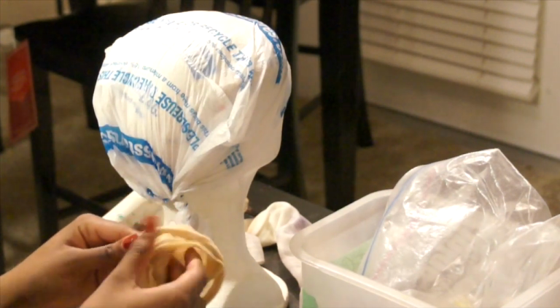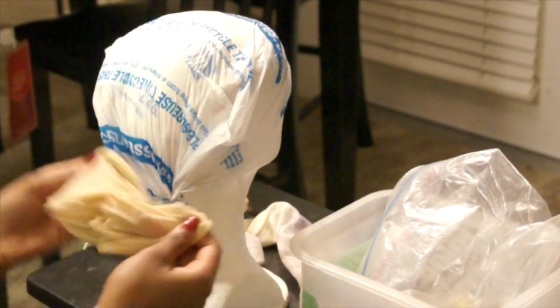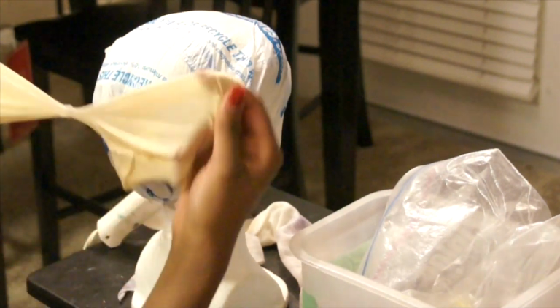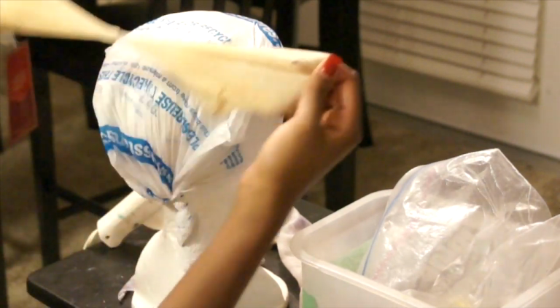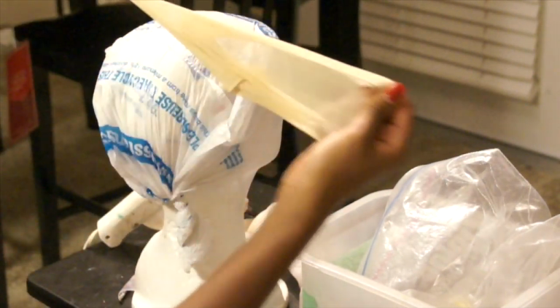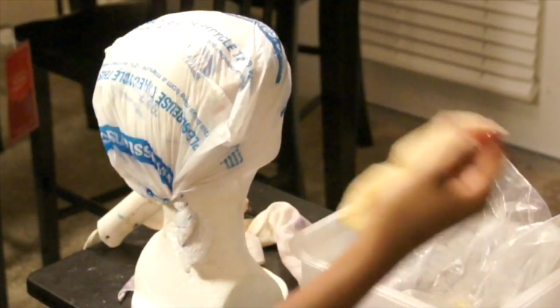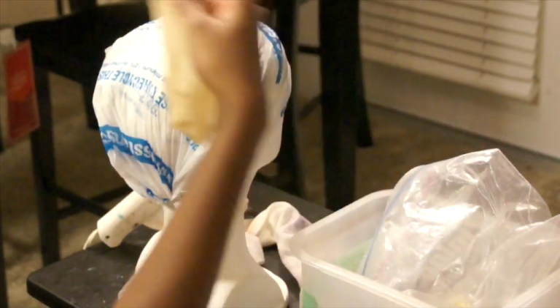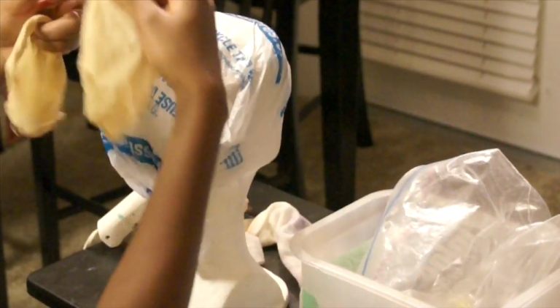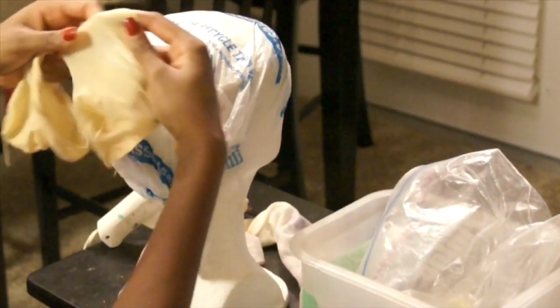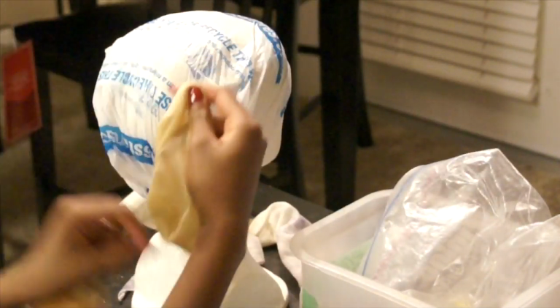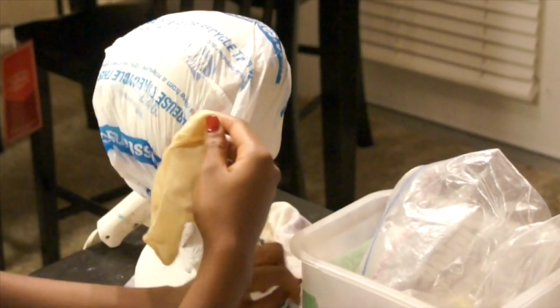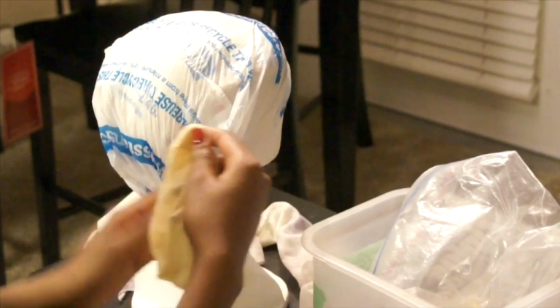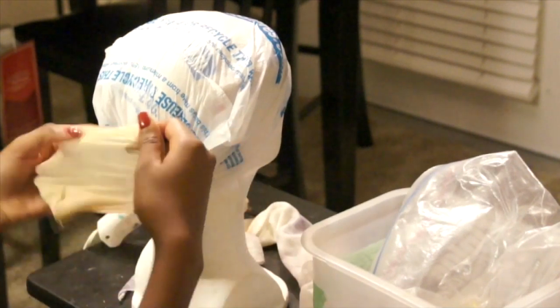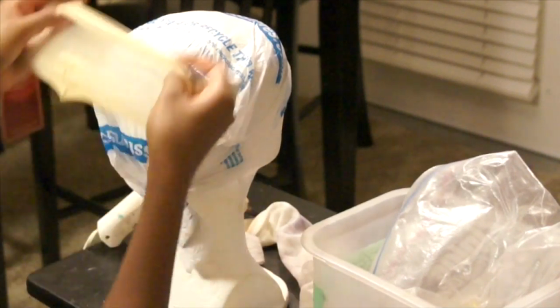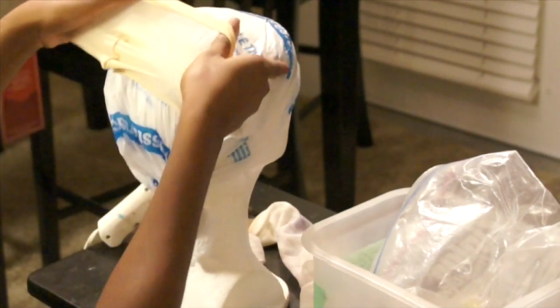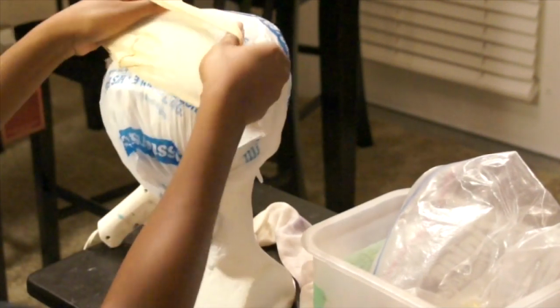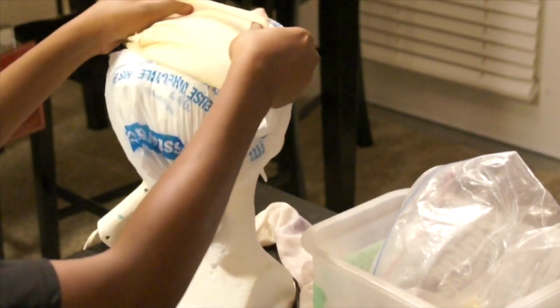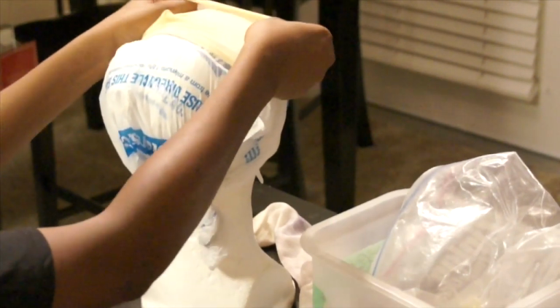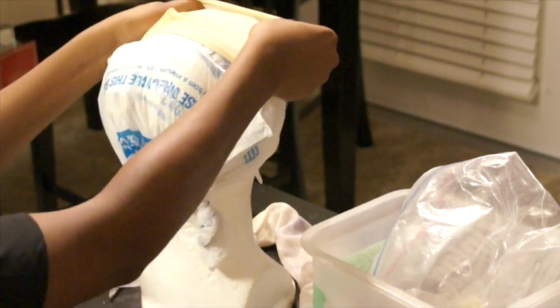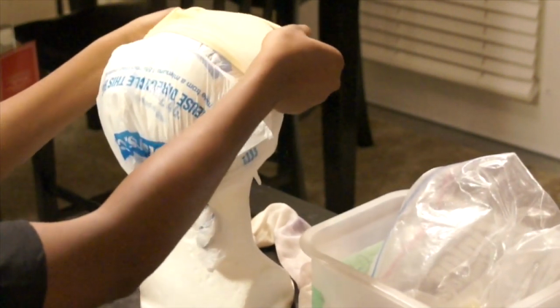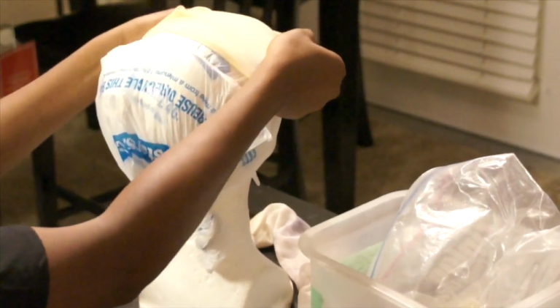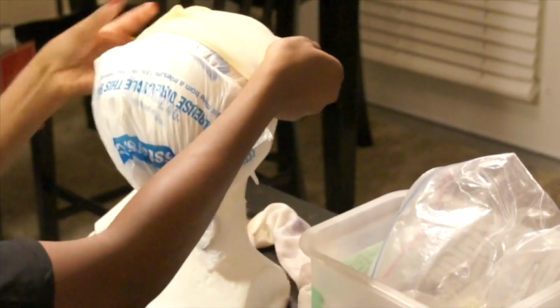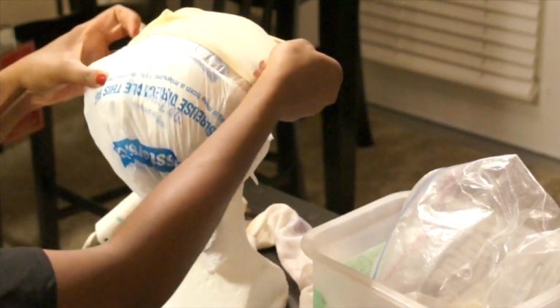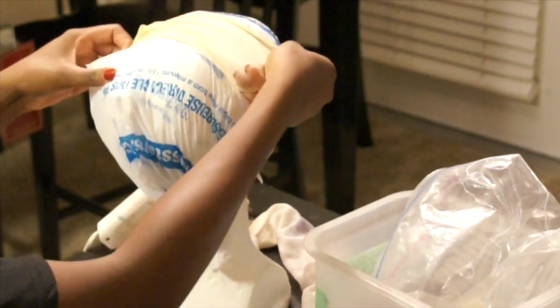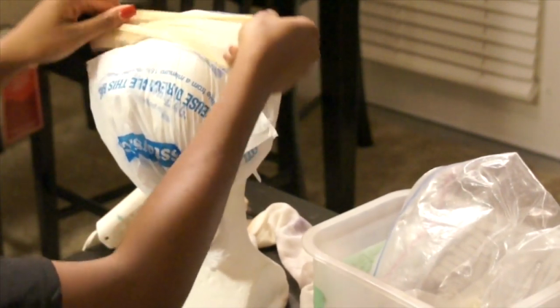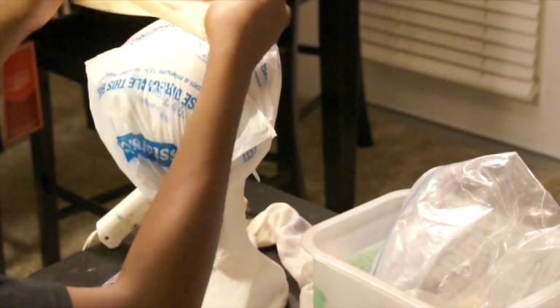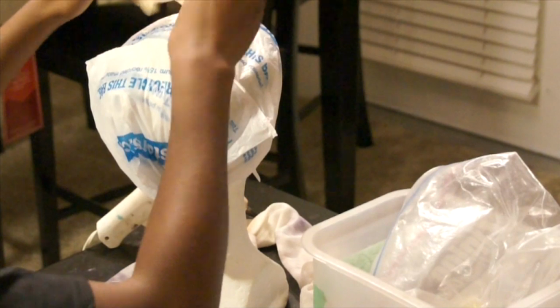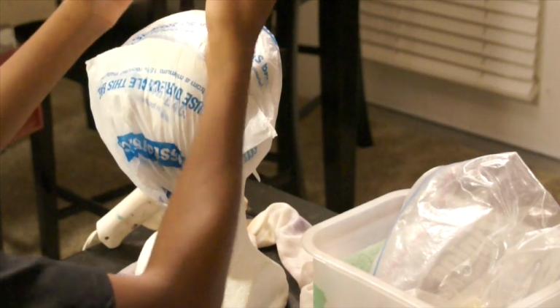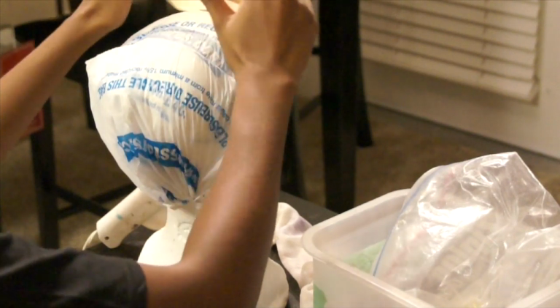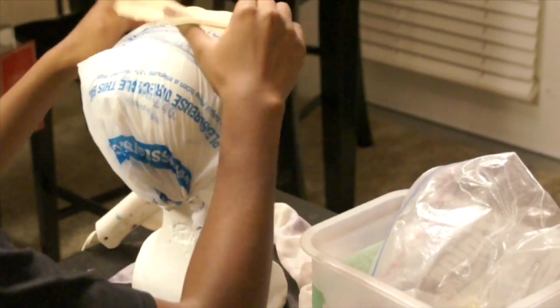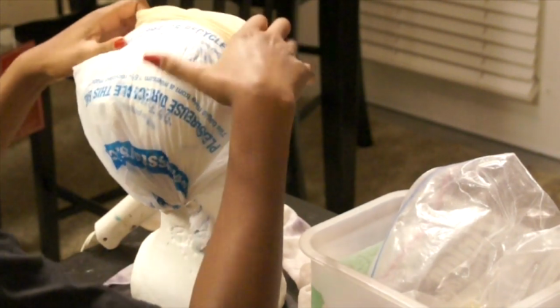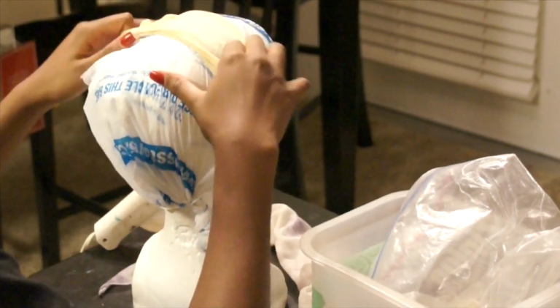Here I am taking two nude wig caps. I didn't want to use nude wig caps, but this is what I had on hand so this is what I ended up using.